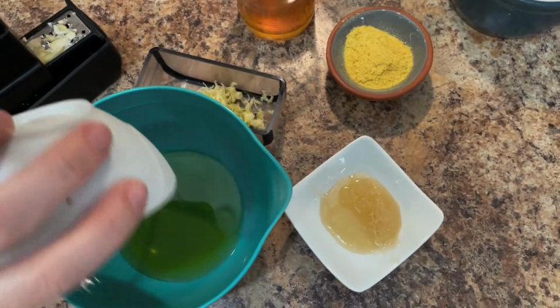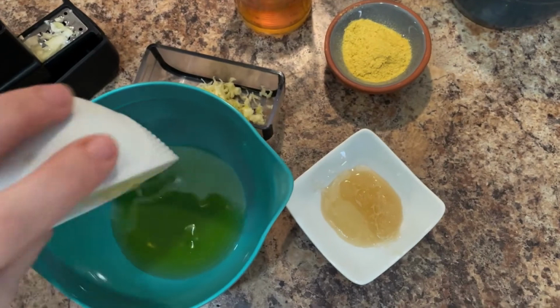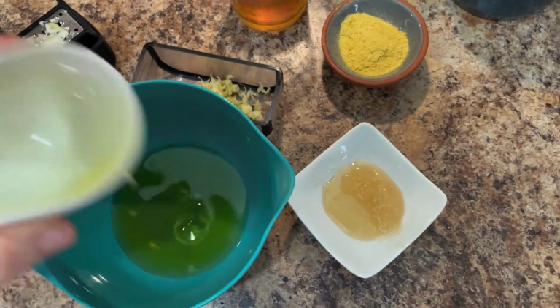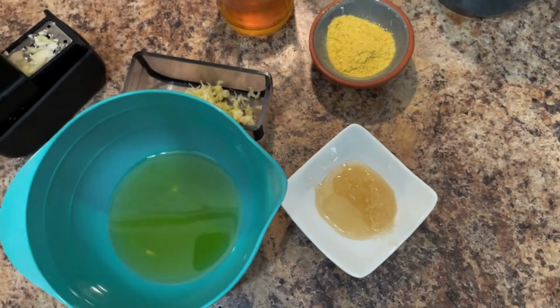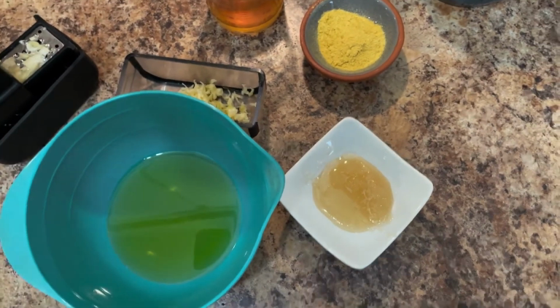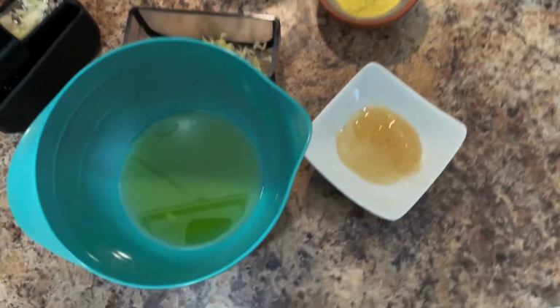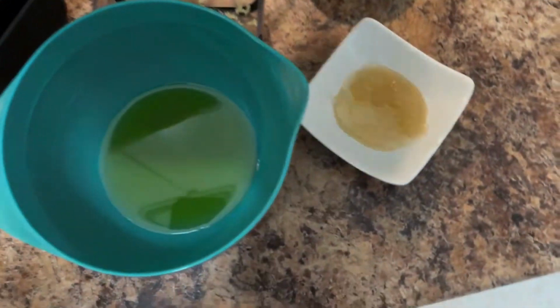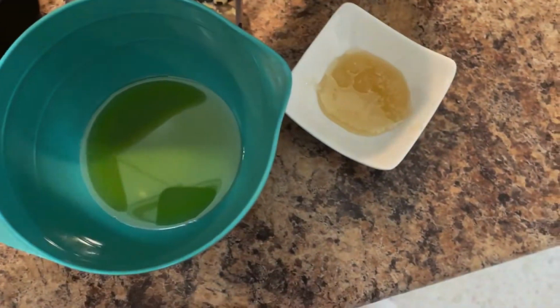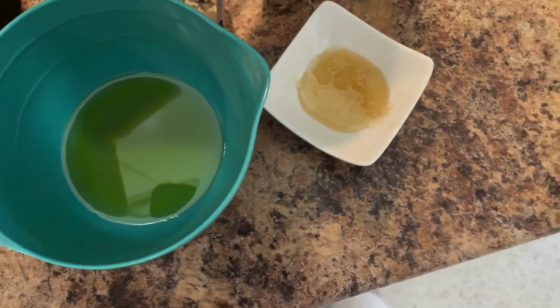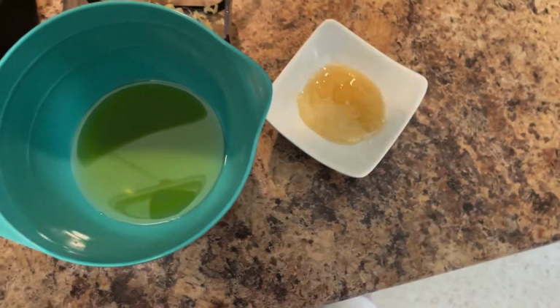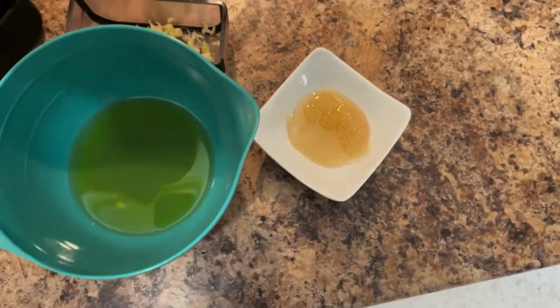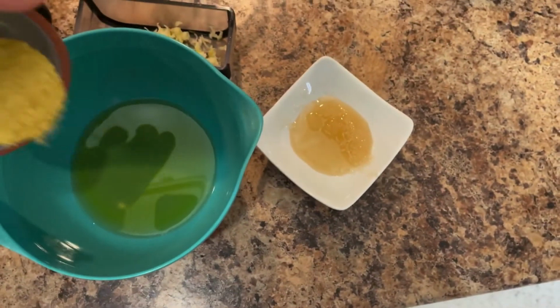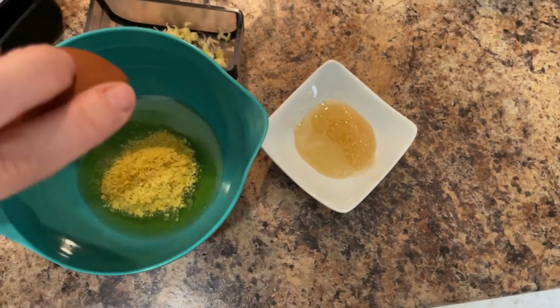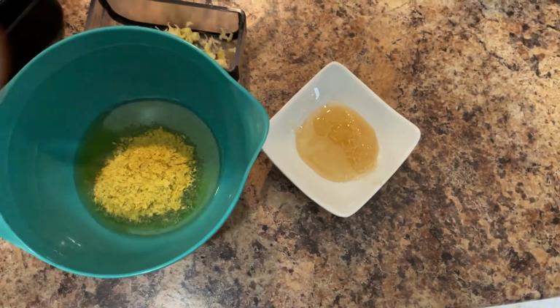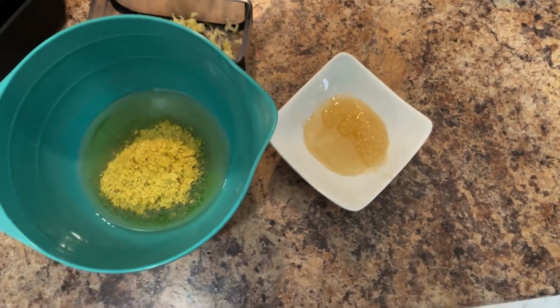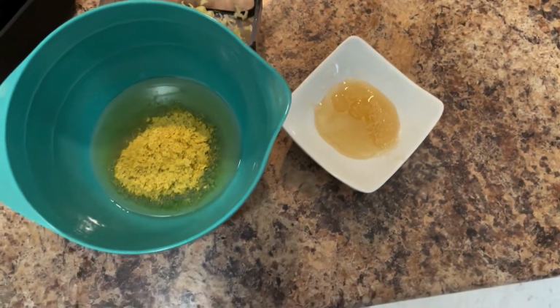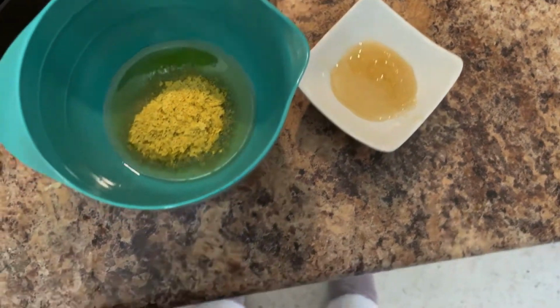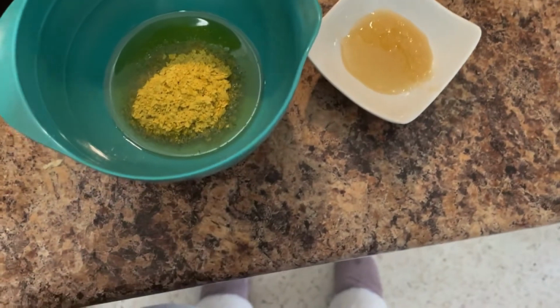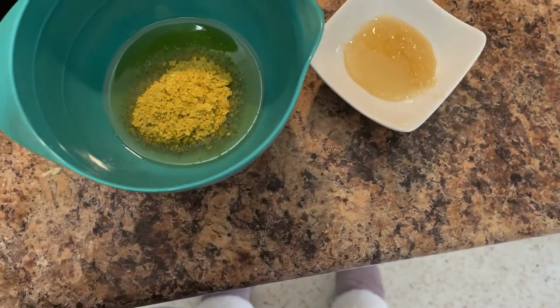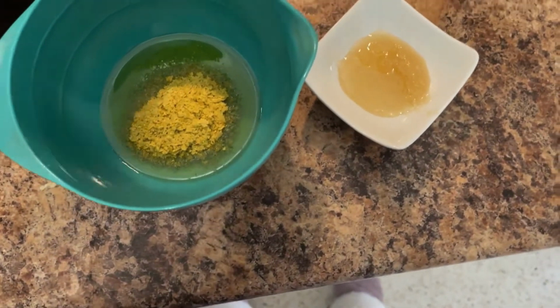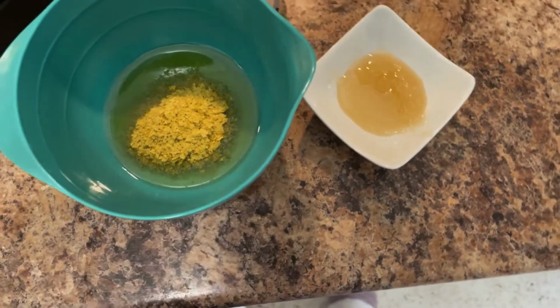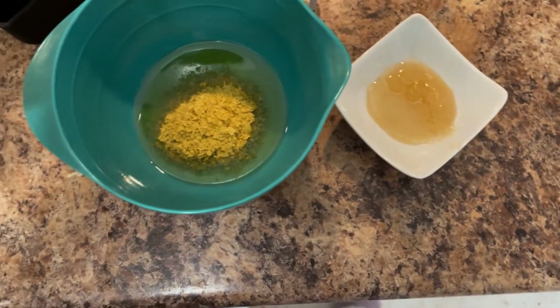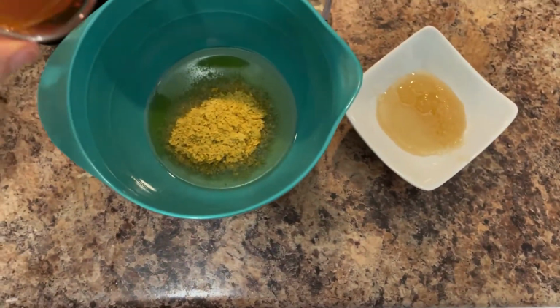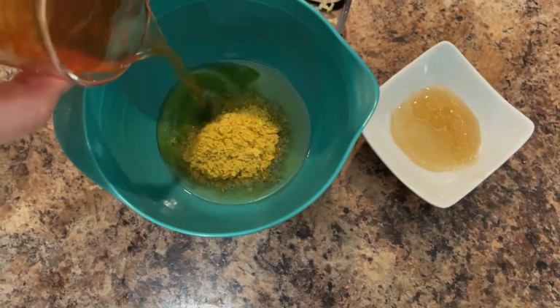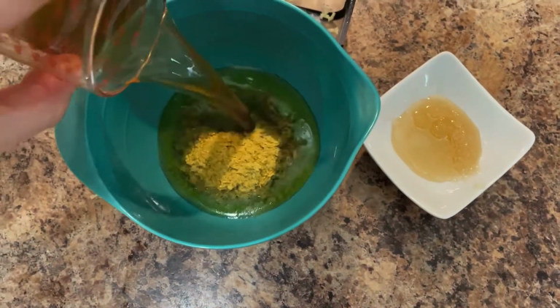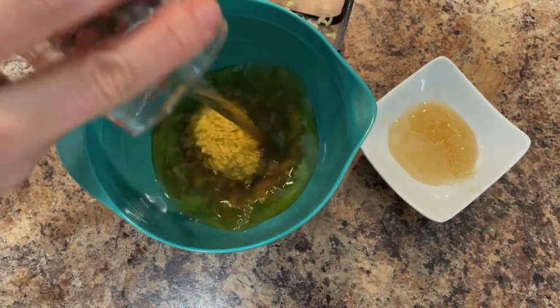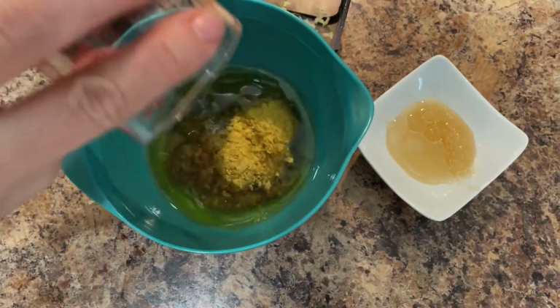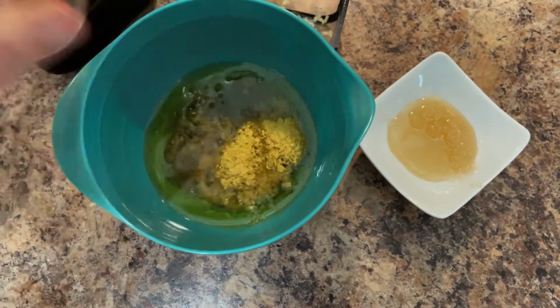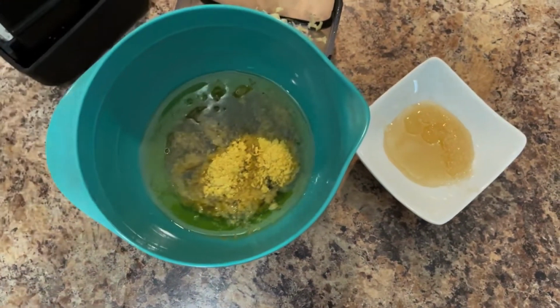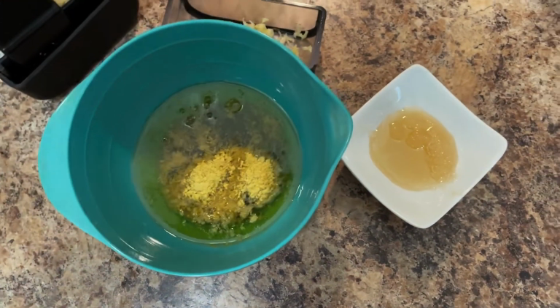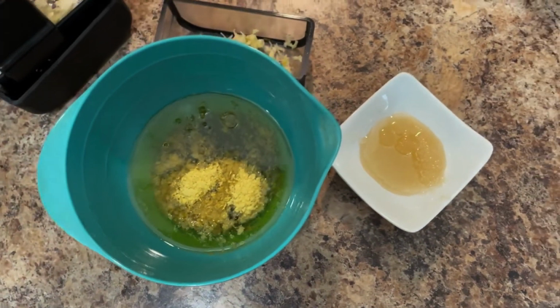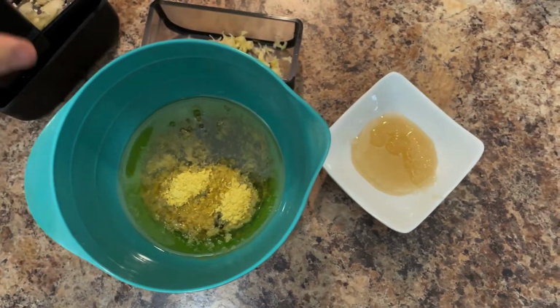I'm using a microplane grater — you put the garlic in and rock it back and forth and it chops it for you. The only annoying thing is cleaning it afterwards. You can also use ground garlic powder. I'll add it all to a bowl and whisk it together. Like I said, this works as a salad dressing and I'm going to try it as a pasta sauce.